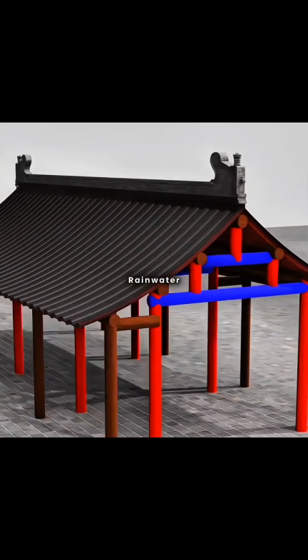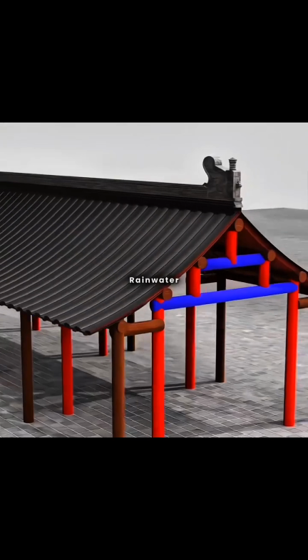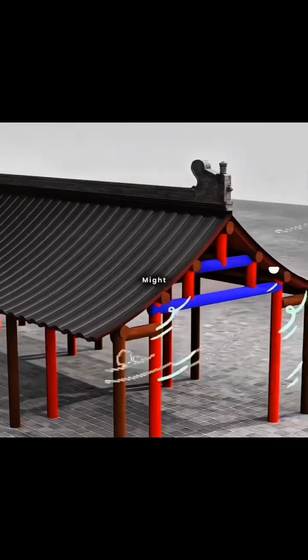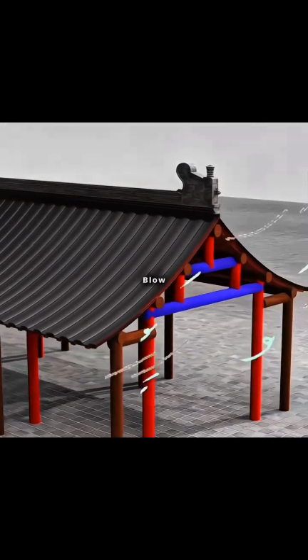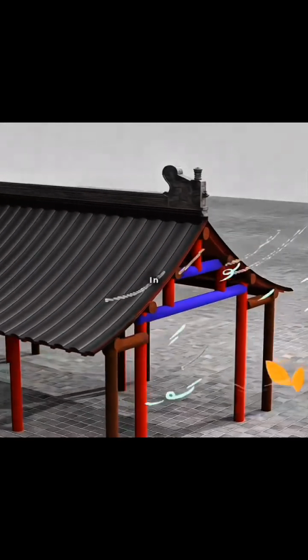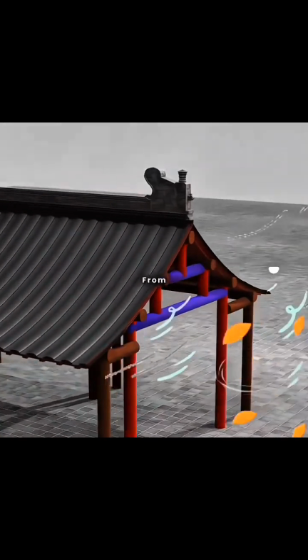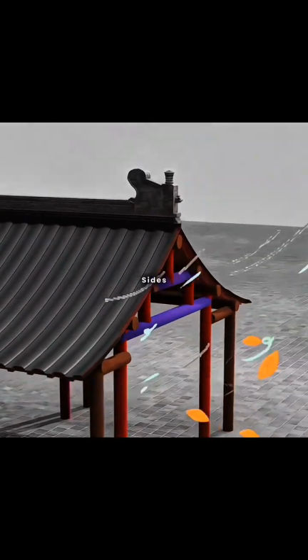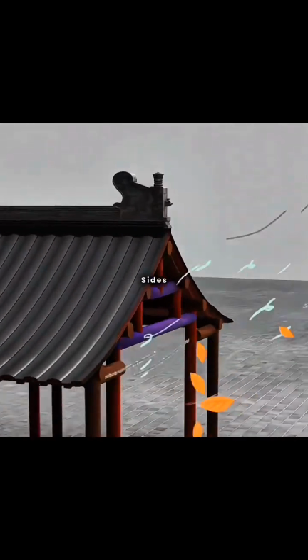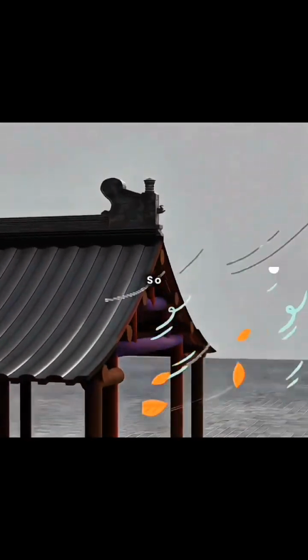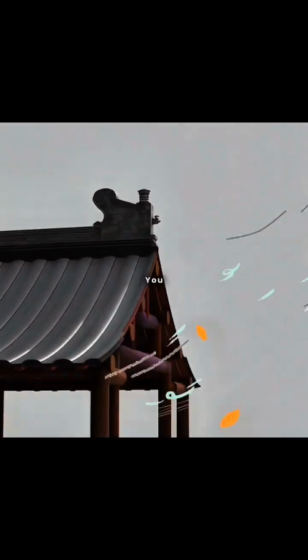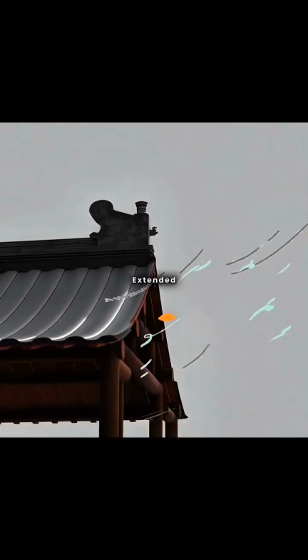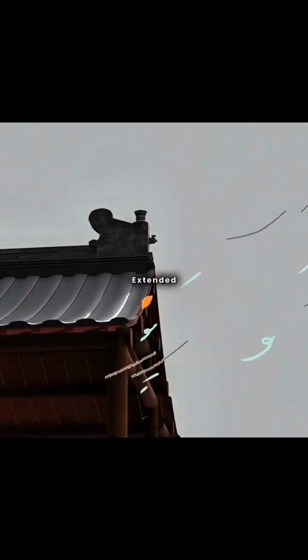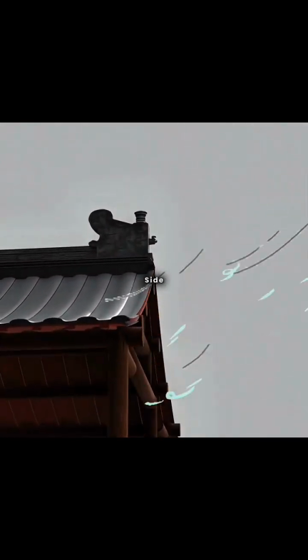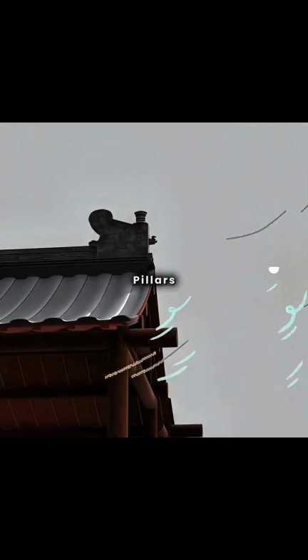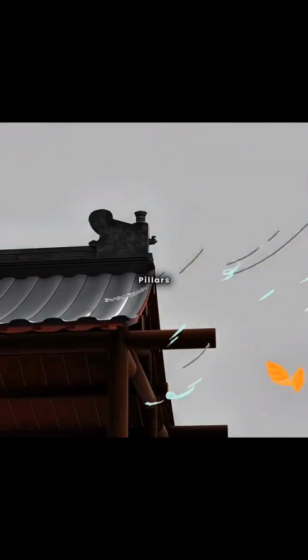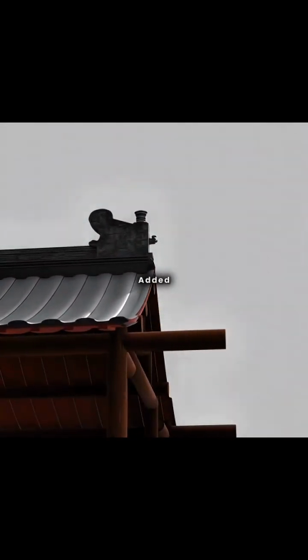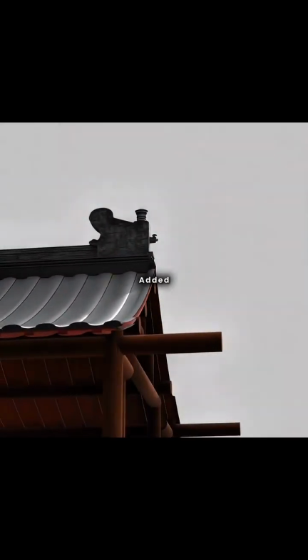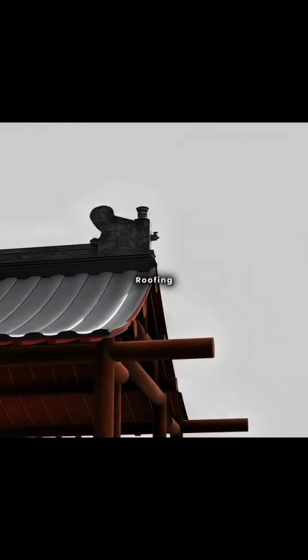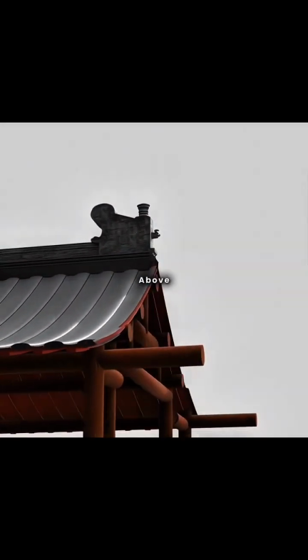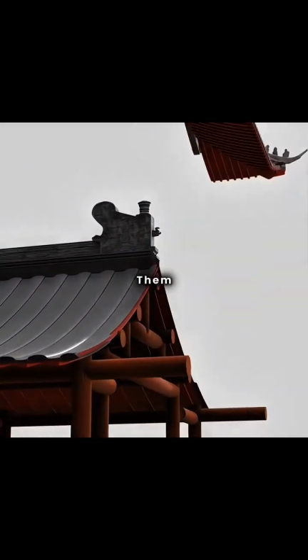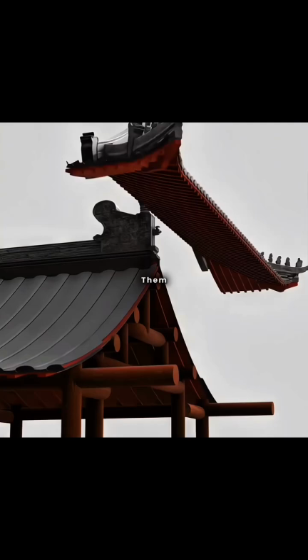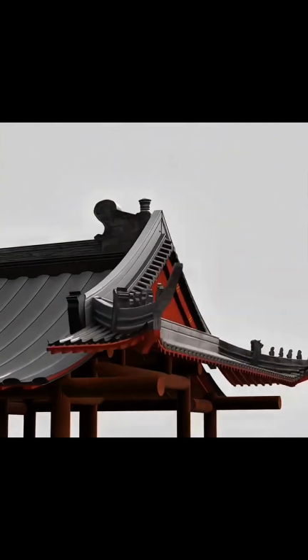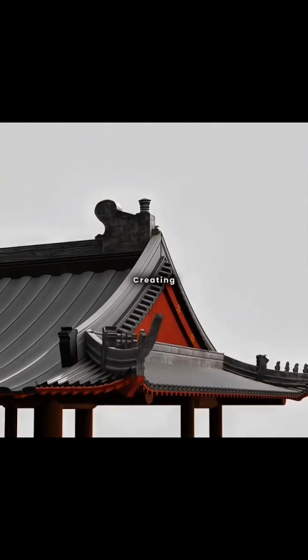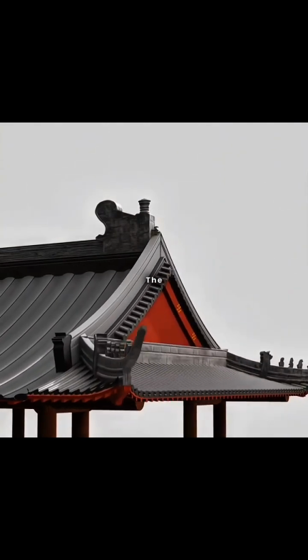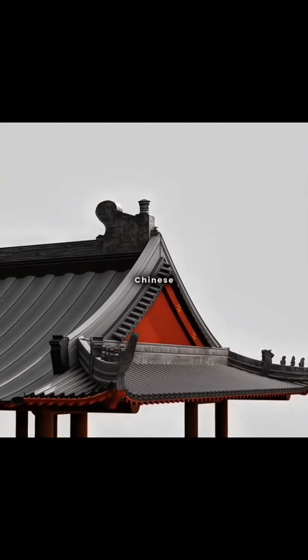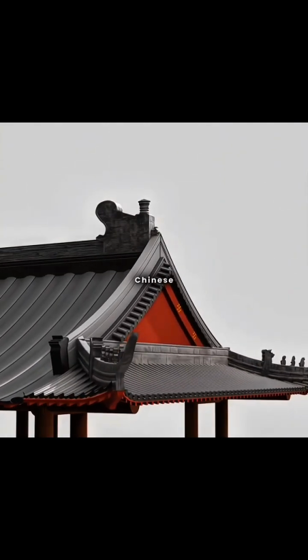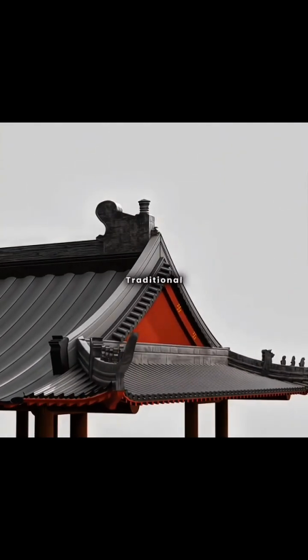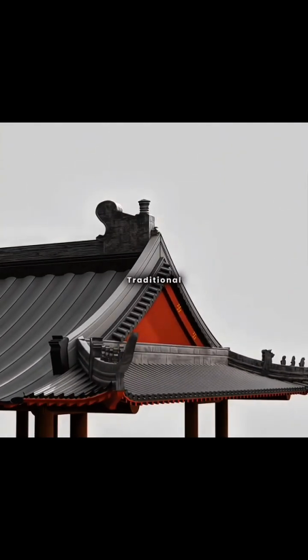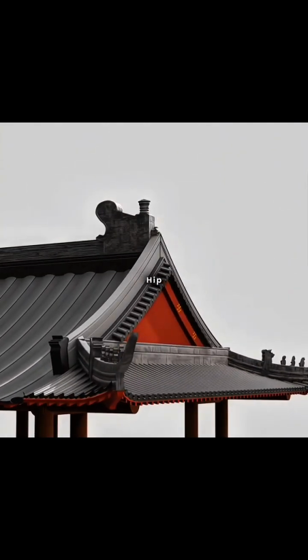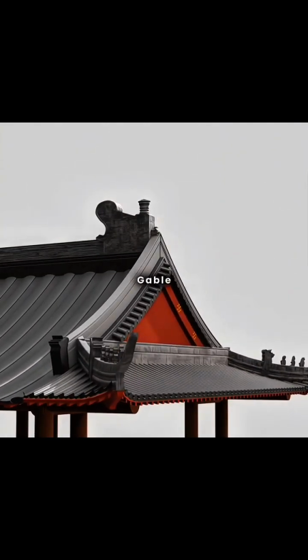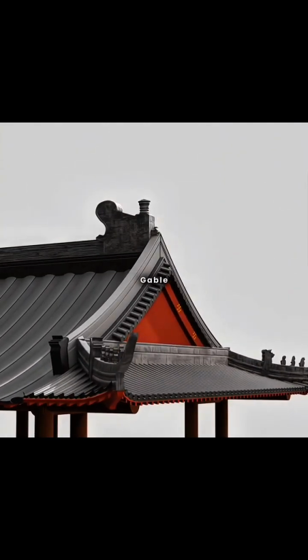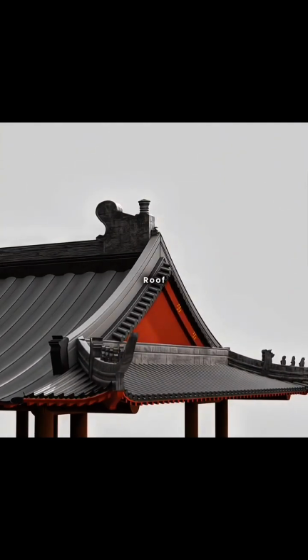Rainwater might blow in from the sides, so you extended the side pillars and added roofing above them, creating the Chinese traditional hip and gable roof.